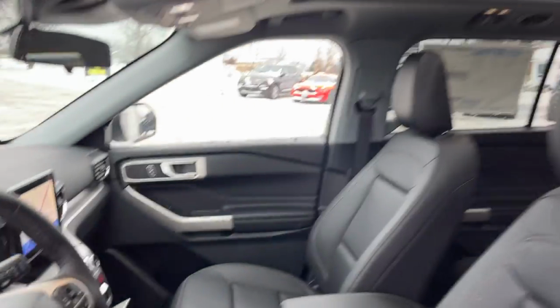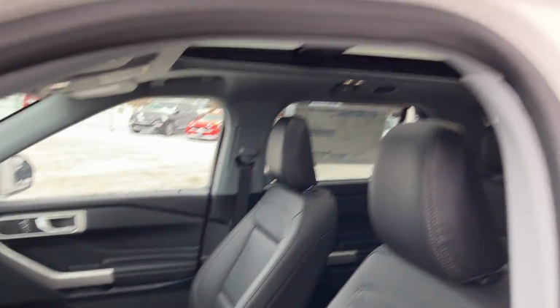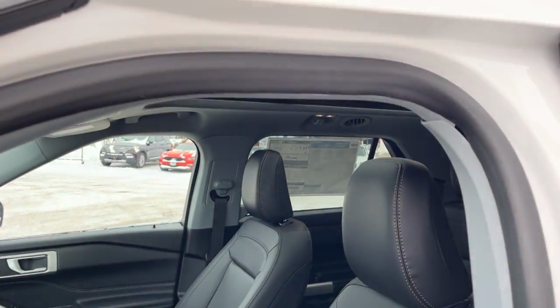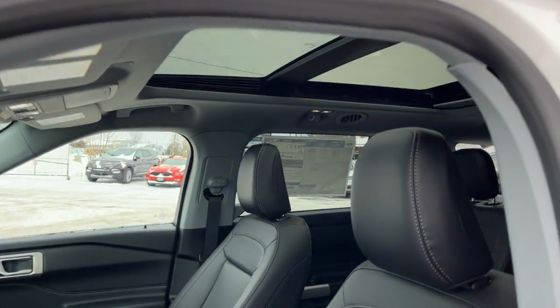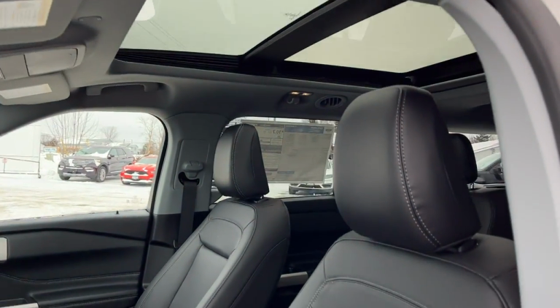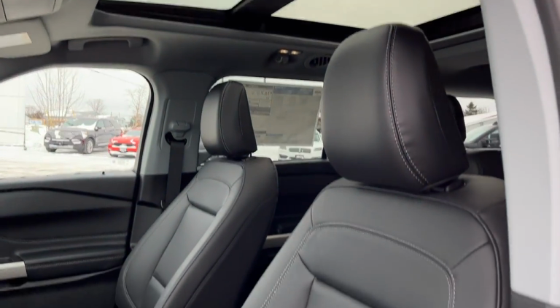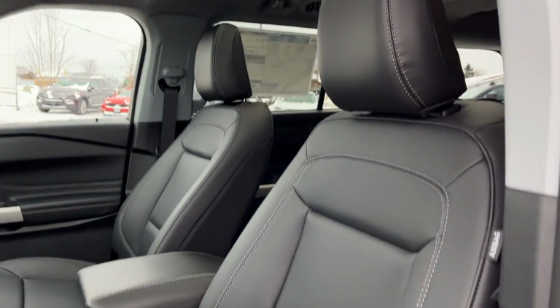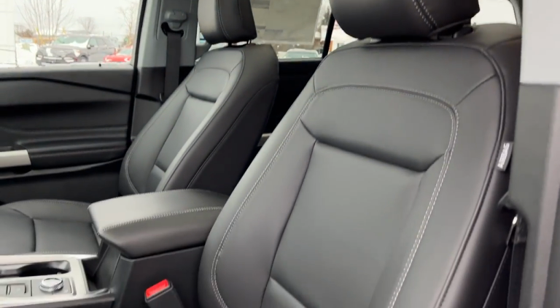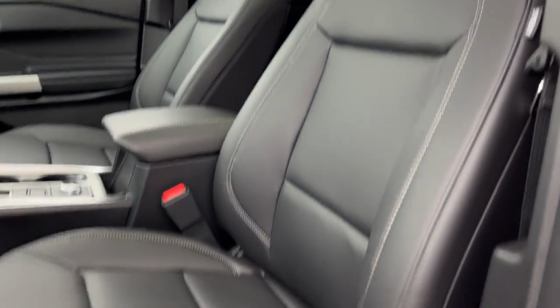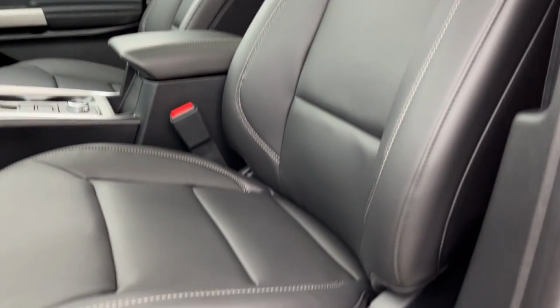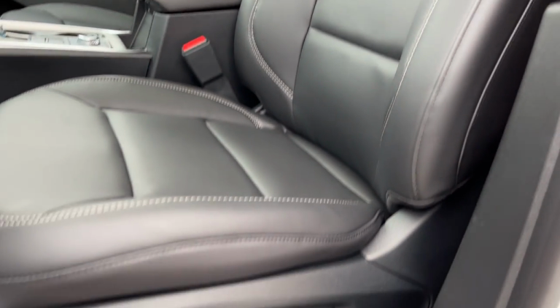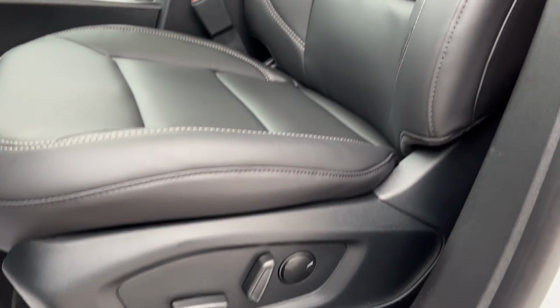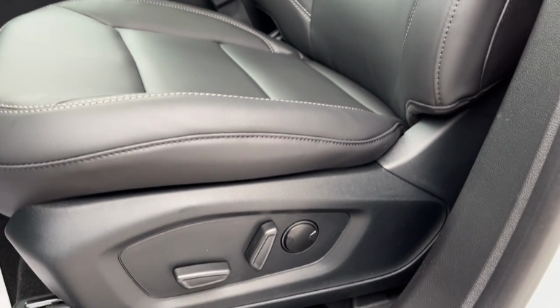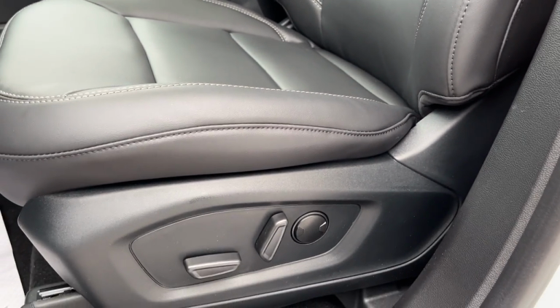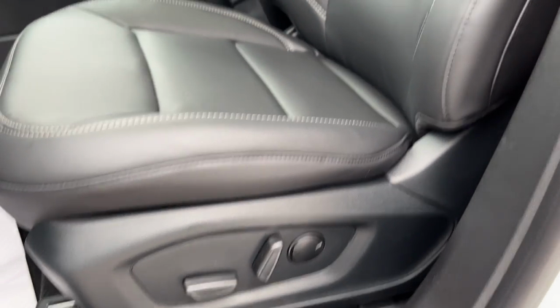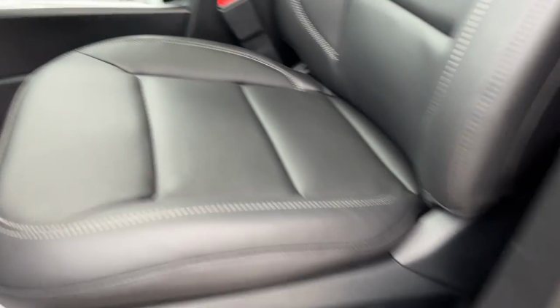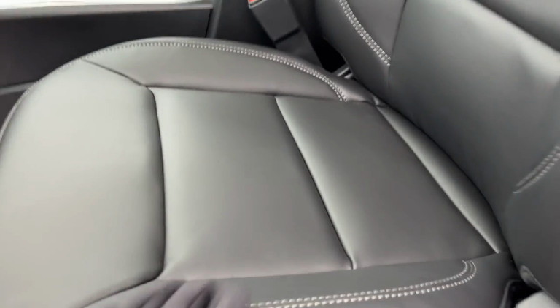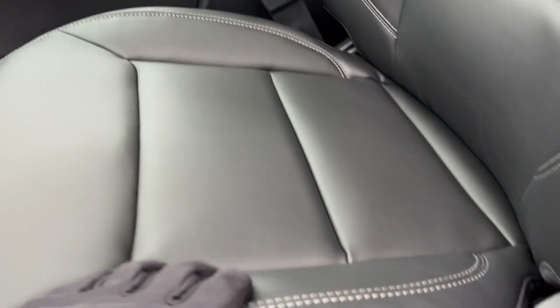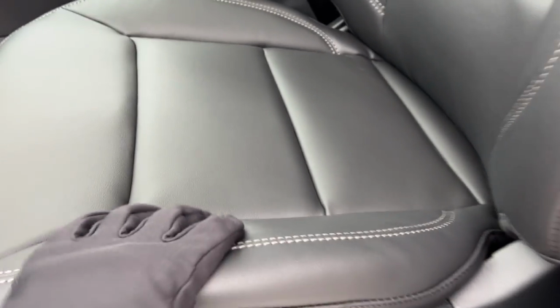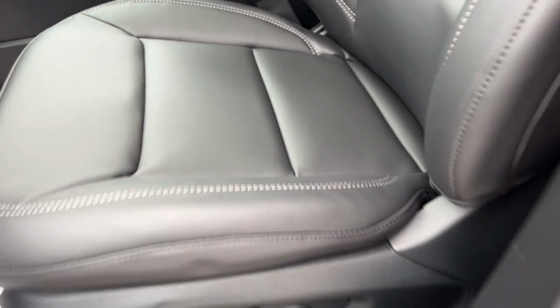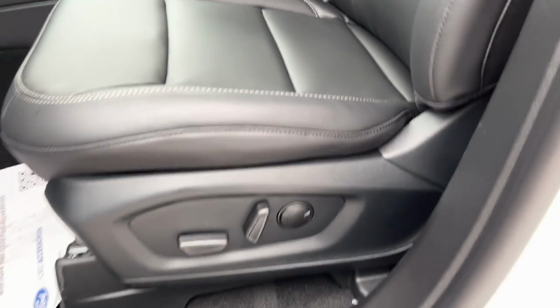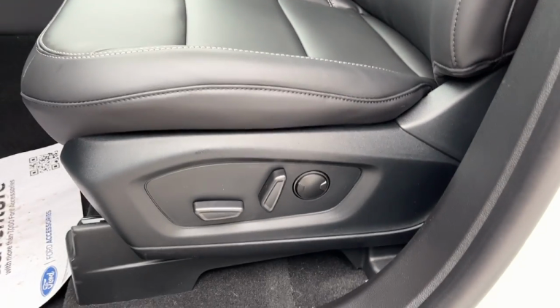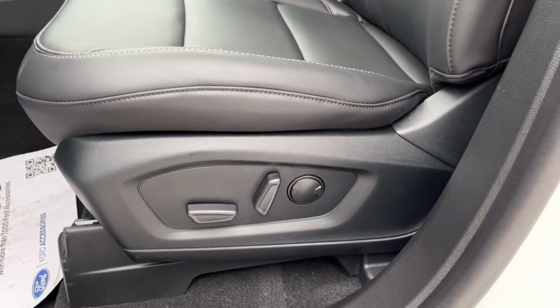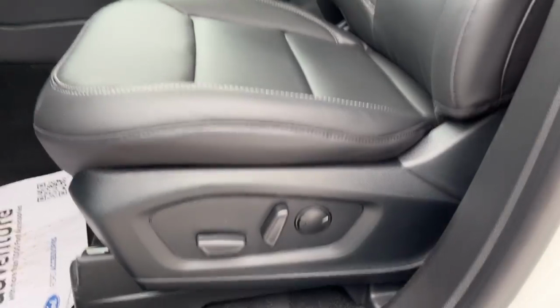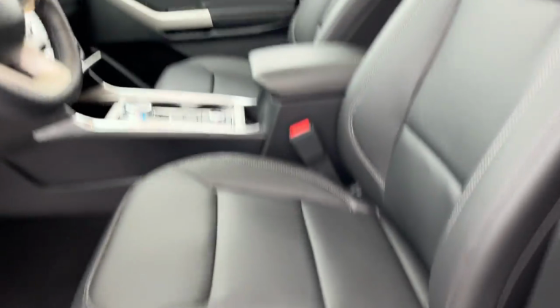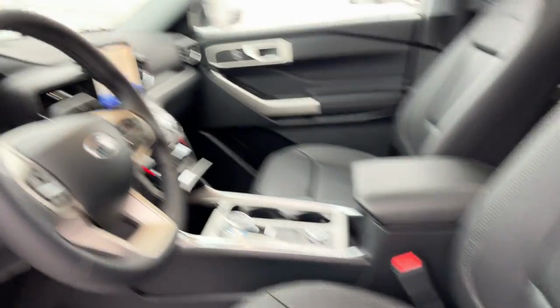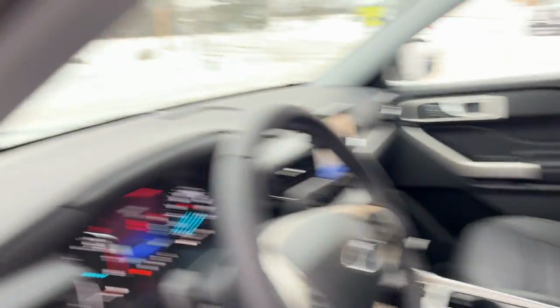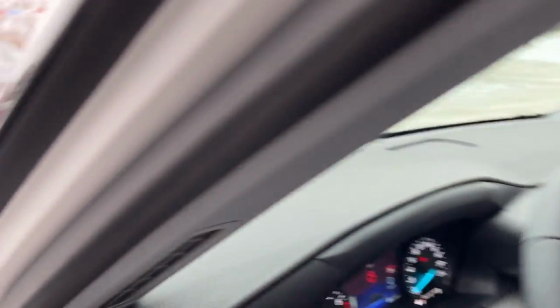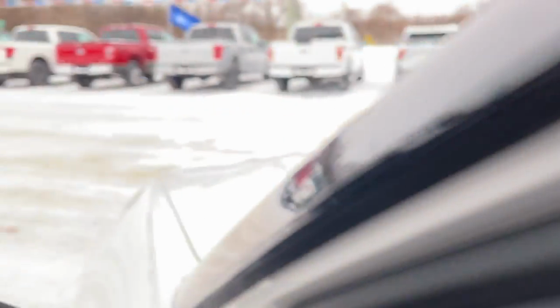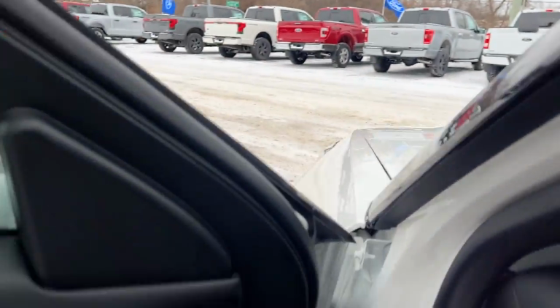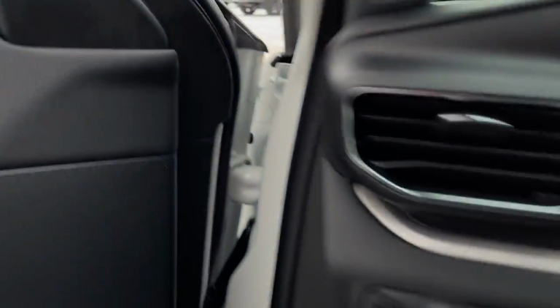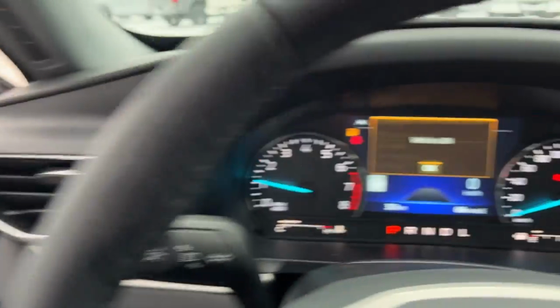Just check out this beautiful interior. This is the Ebony ActiveX seating material — a really nice, comfortable seat. And you do have power driver and passenger seats on this Explorer.